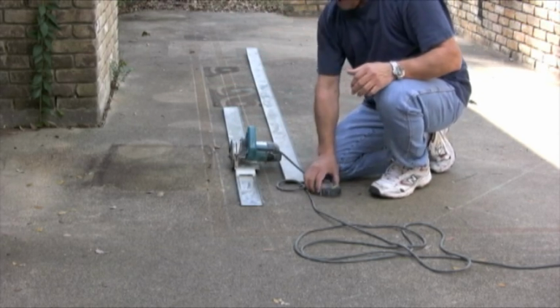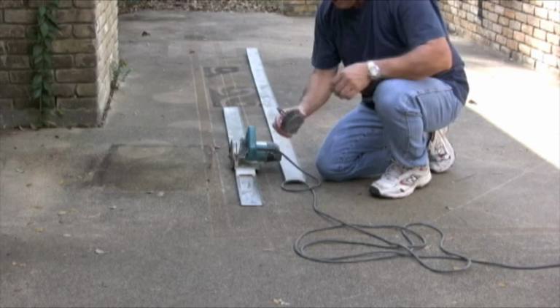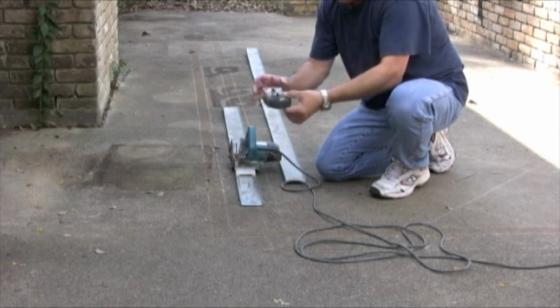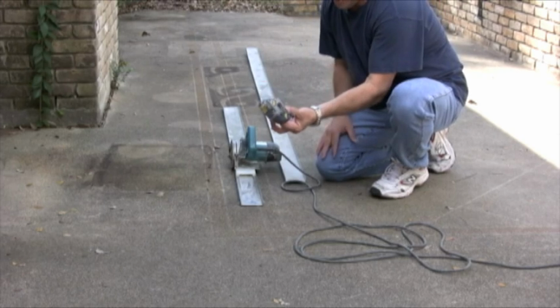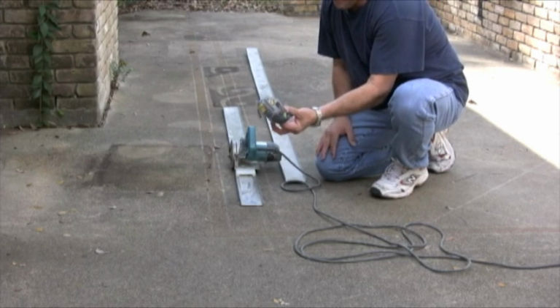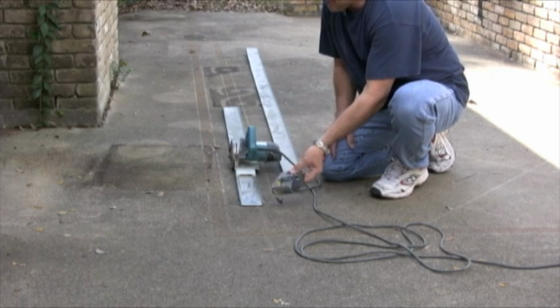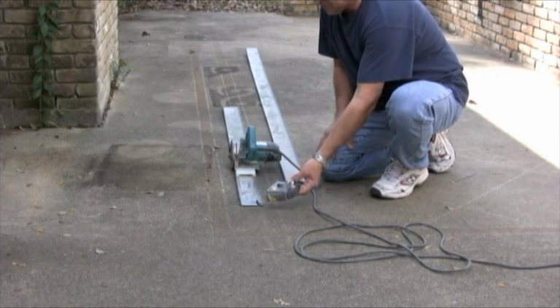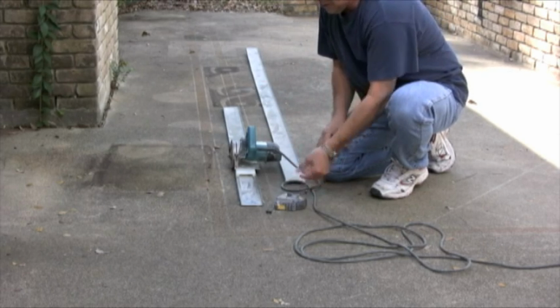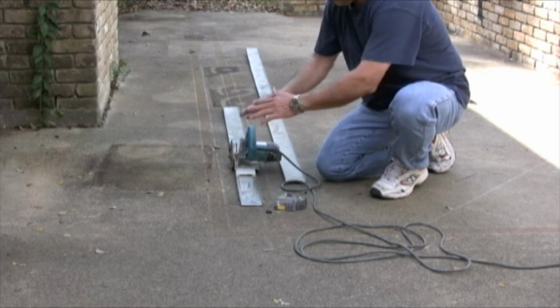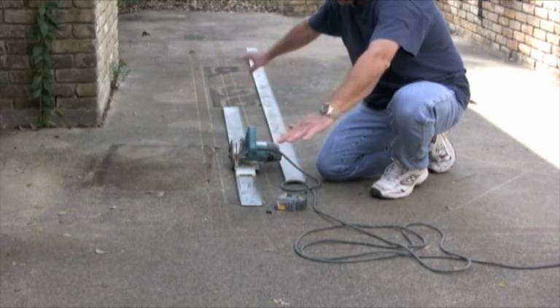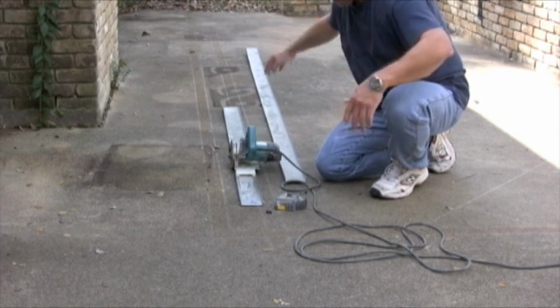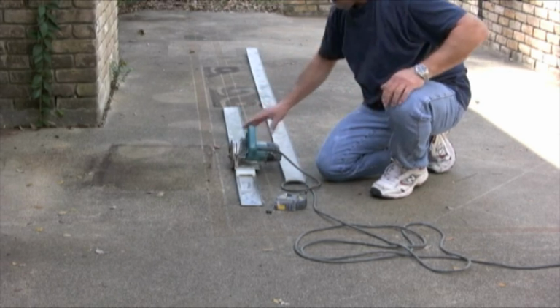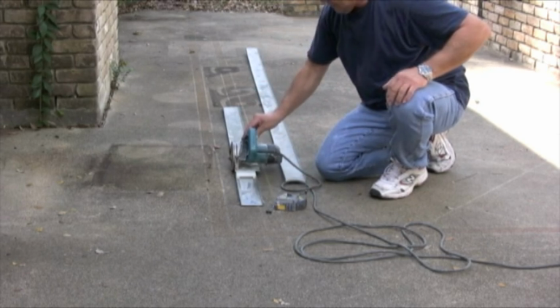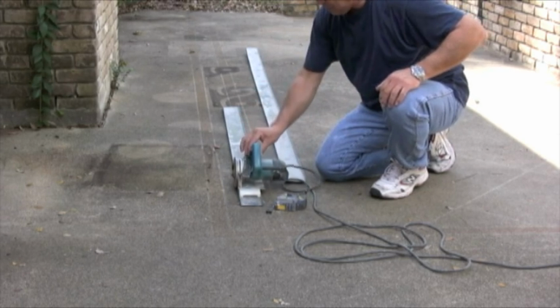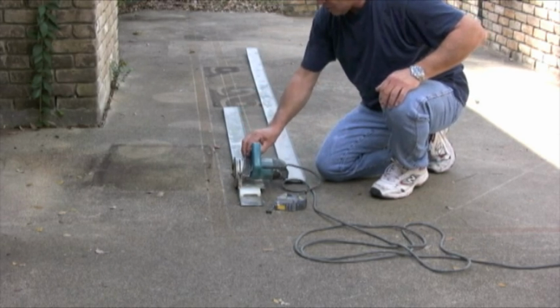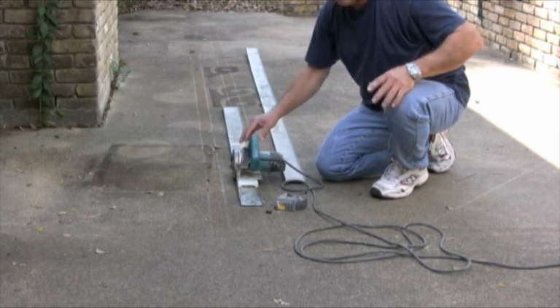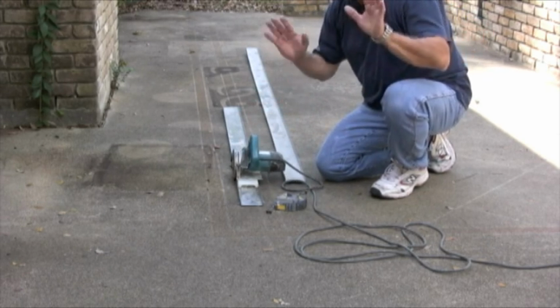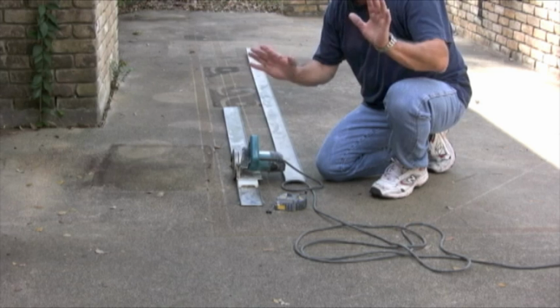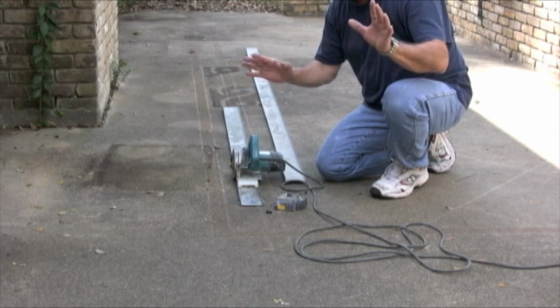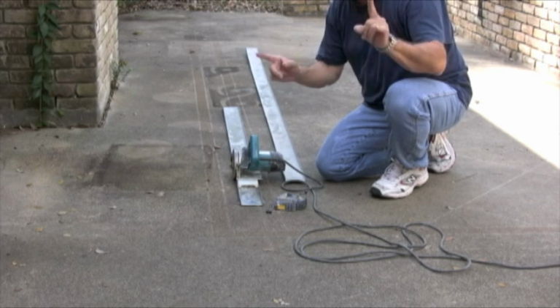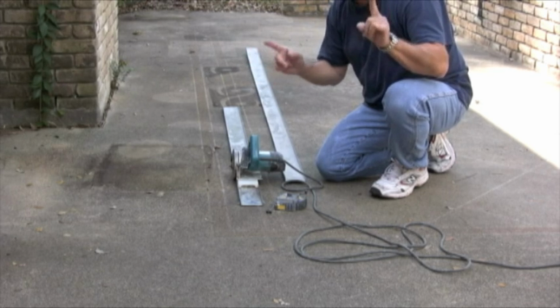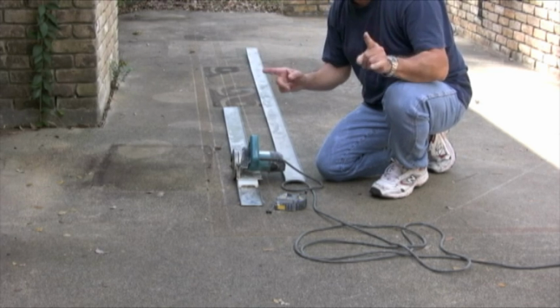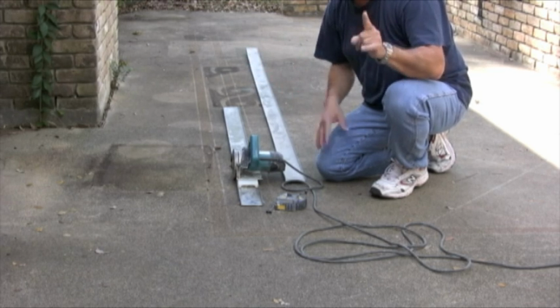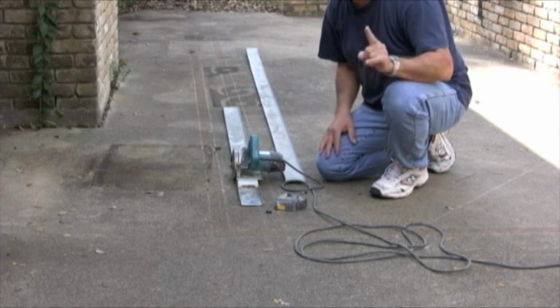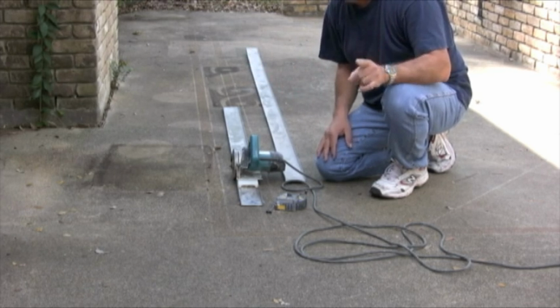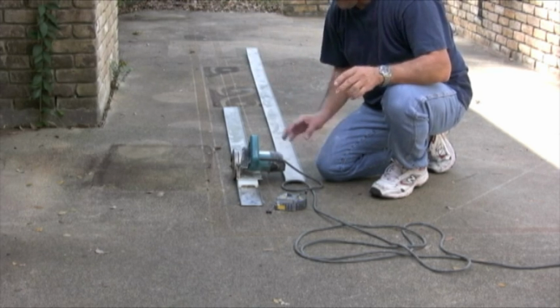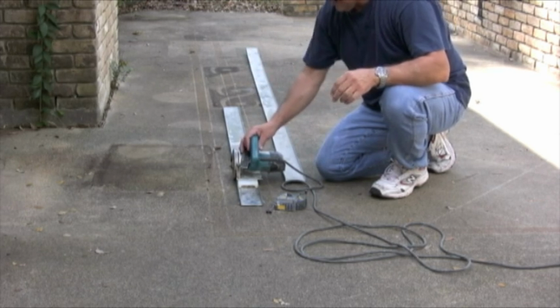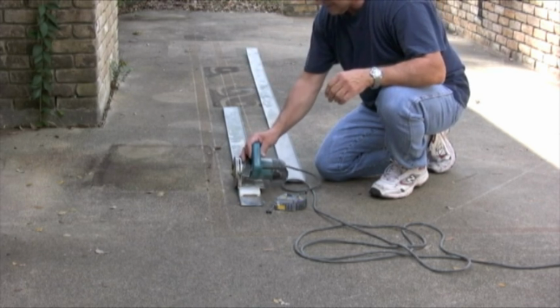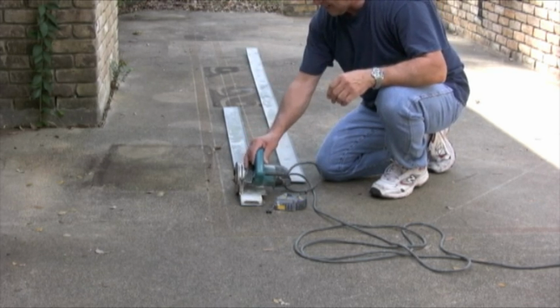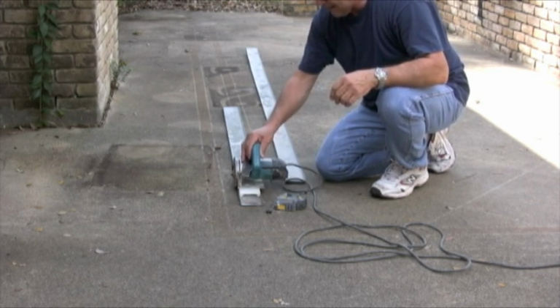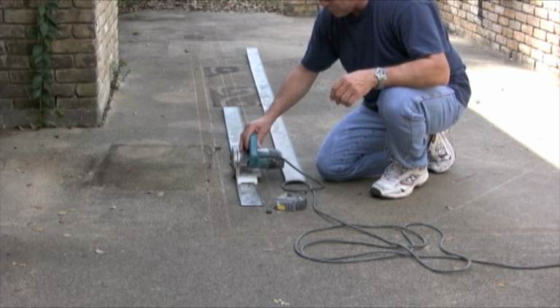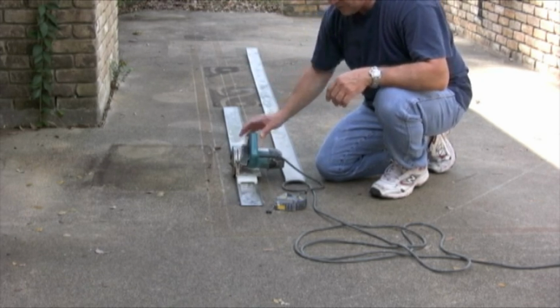Now you use a chalk line to mark off your area, and then you put this on there, and I'm going to show you right now how you cut. First, I'm going to draw a line and then give you an idea how that works.